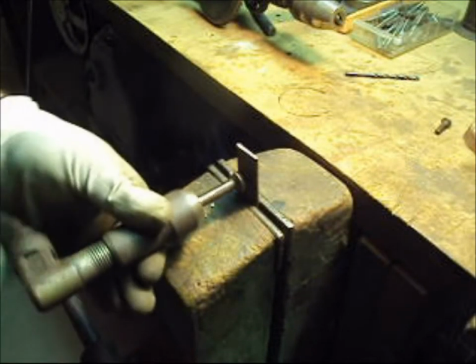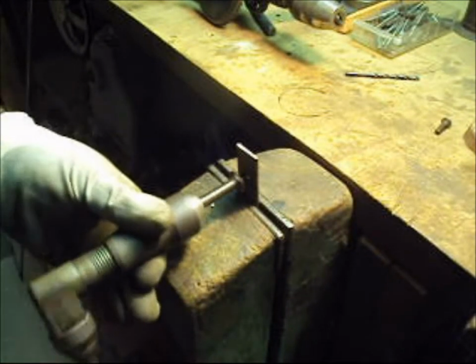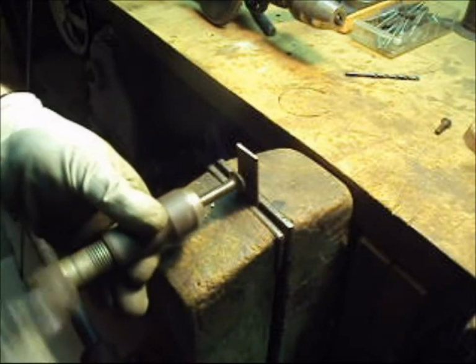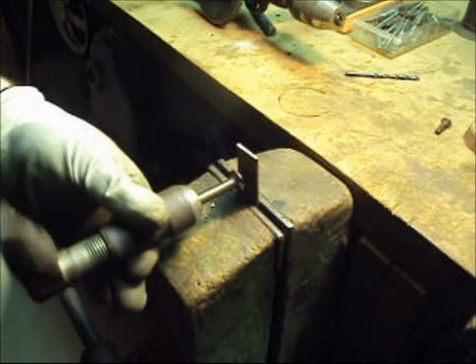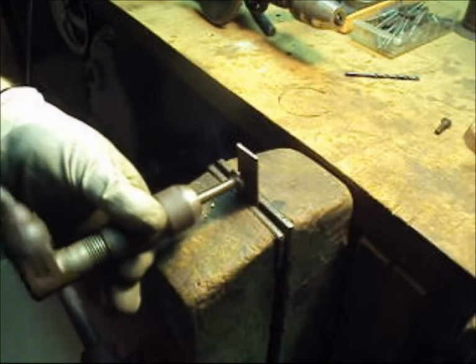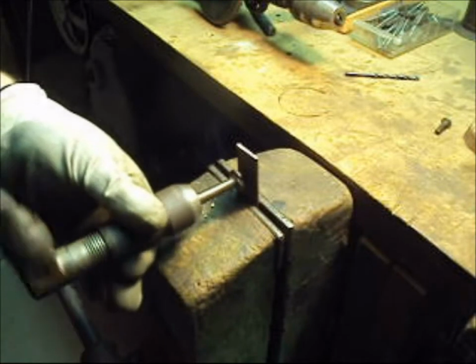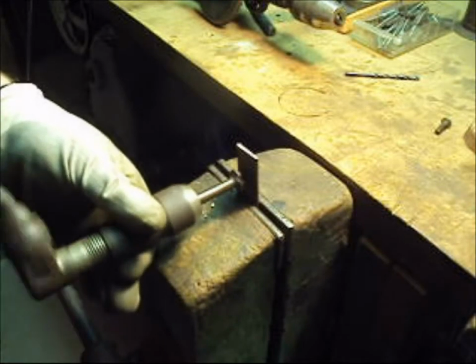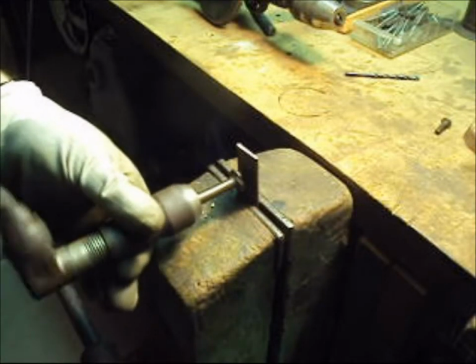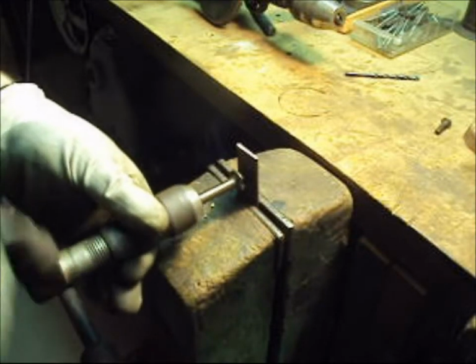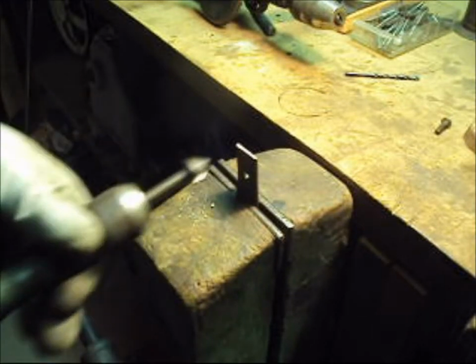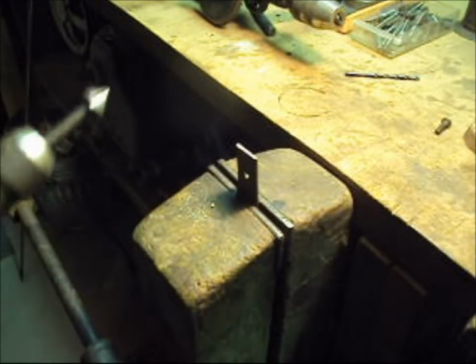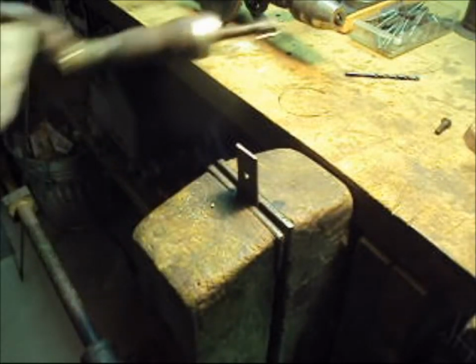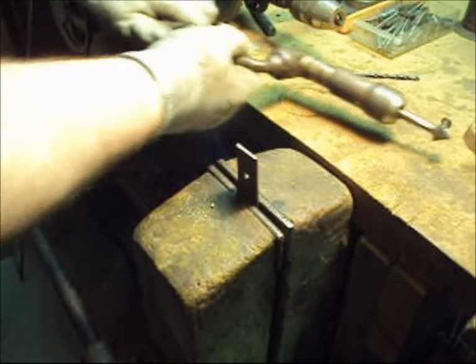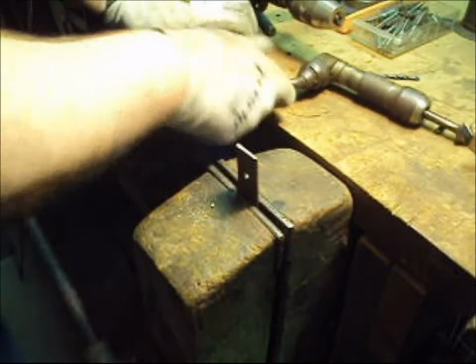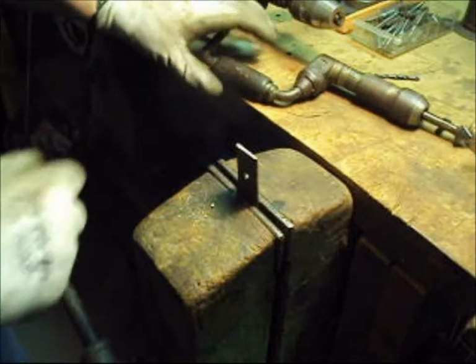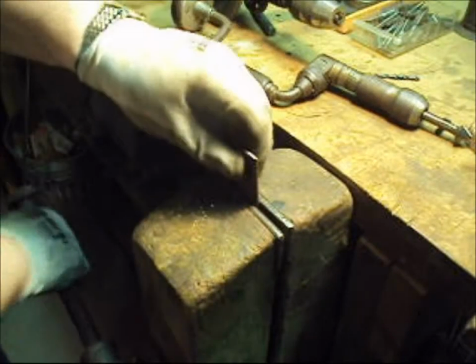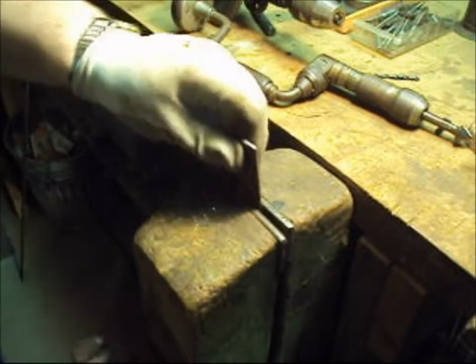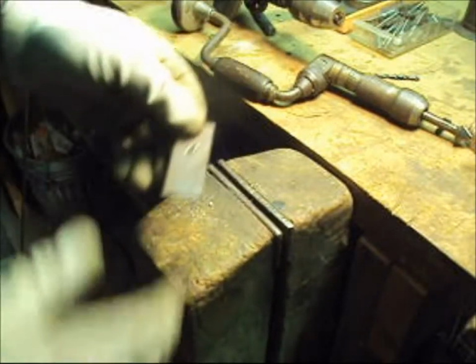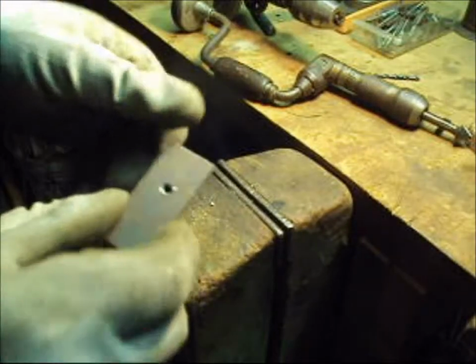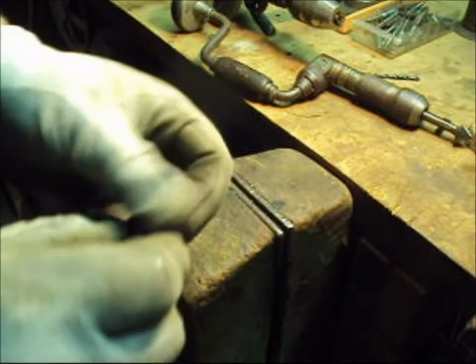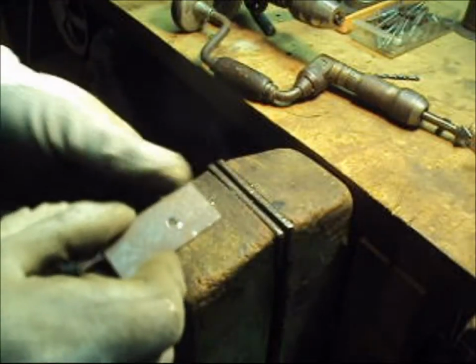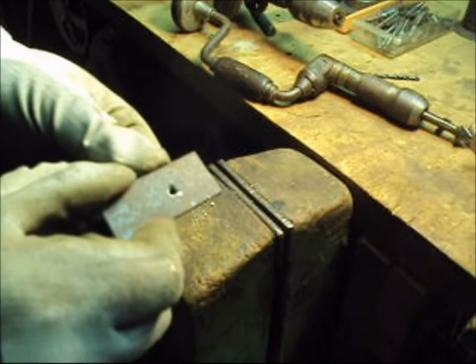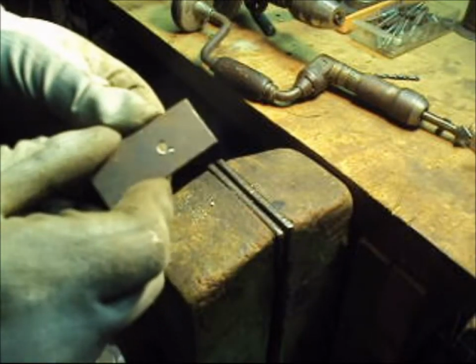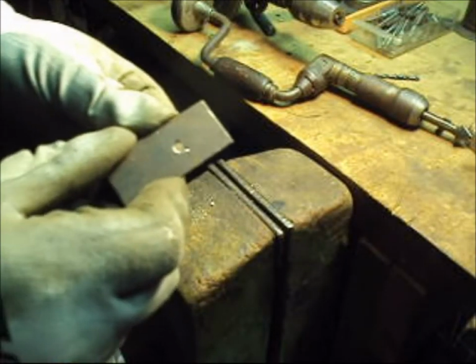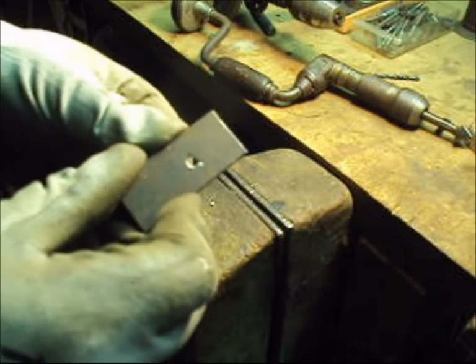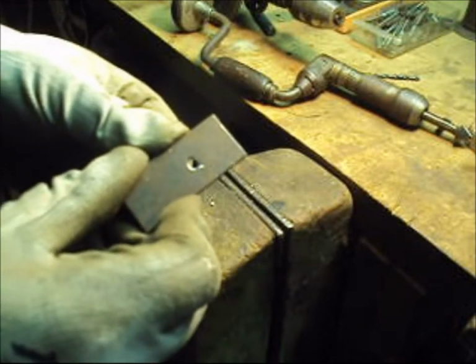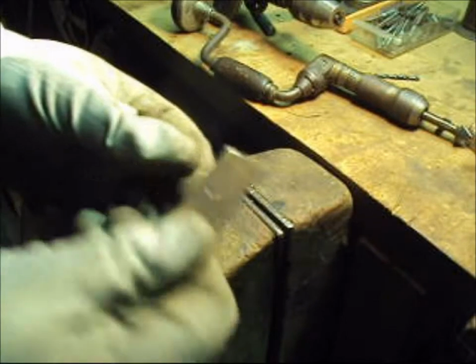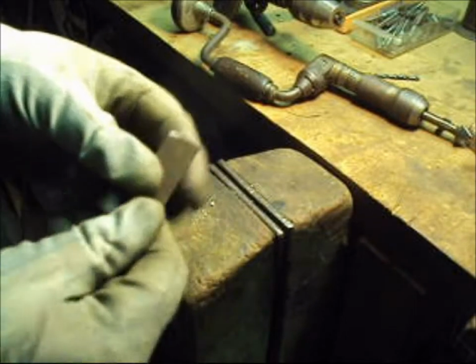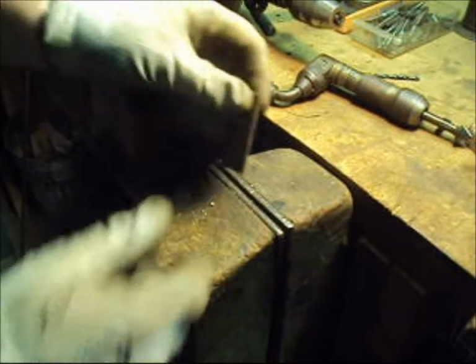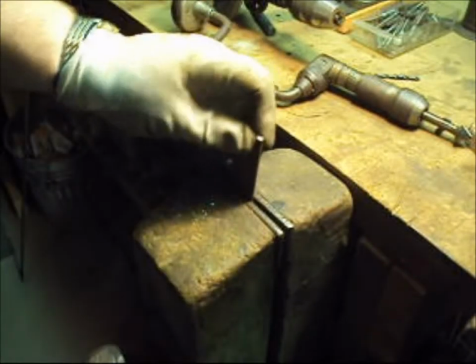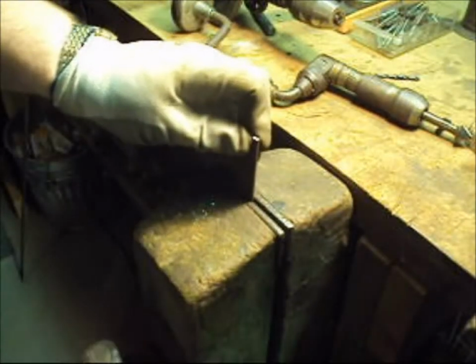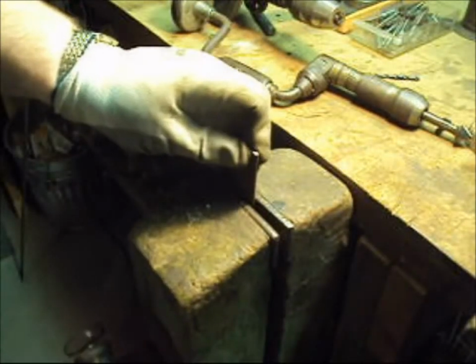It doesn't take much — just a little bit. See how it's got a nice chamfer on that hole. Do the same on the other side.